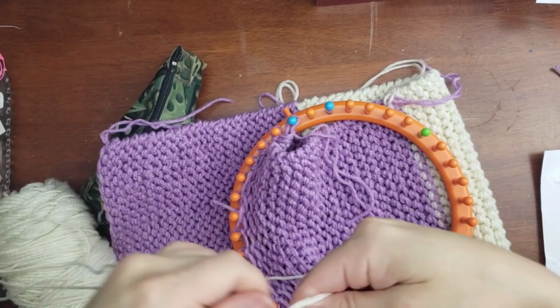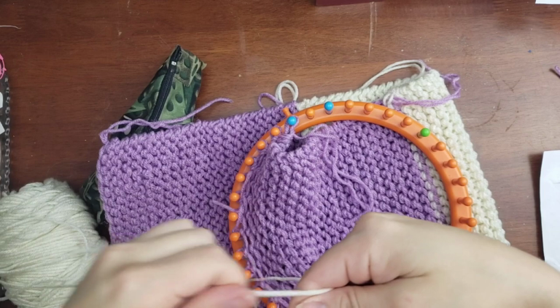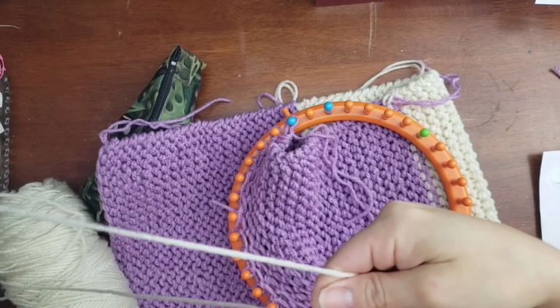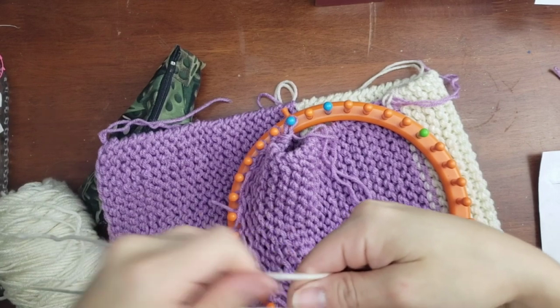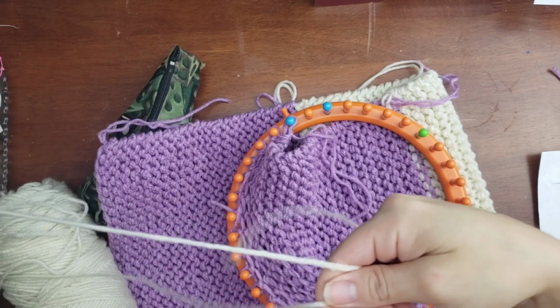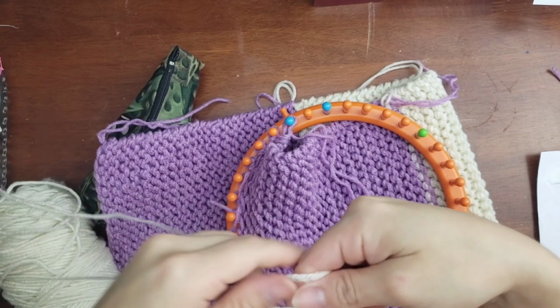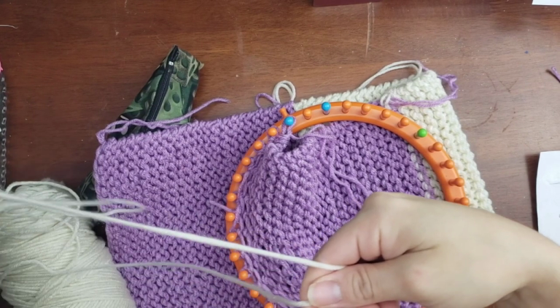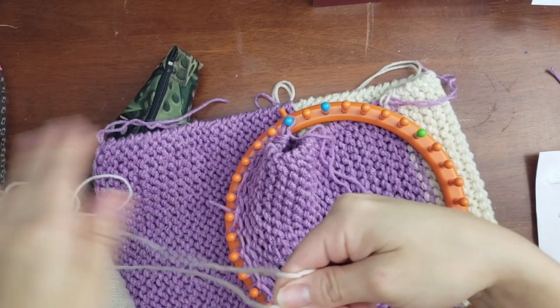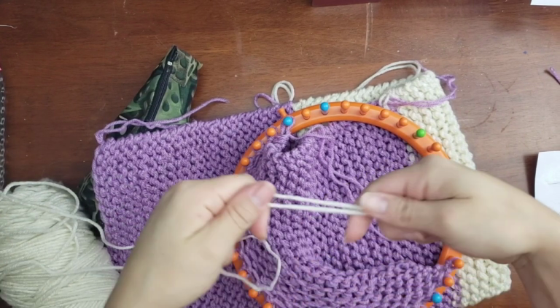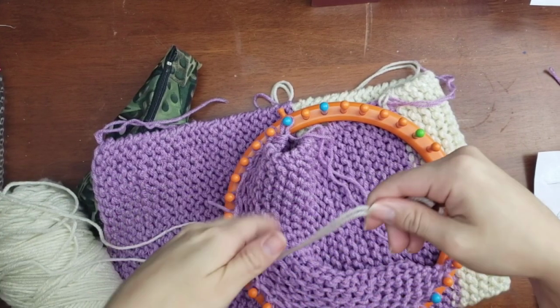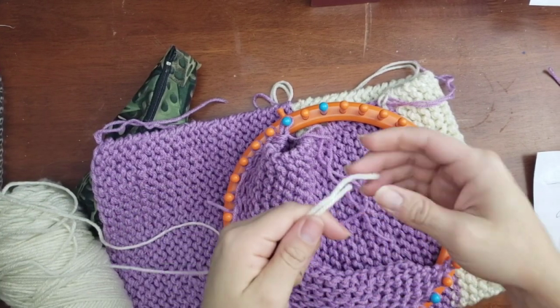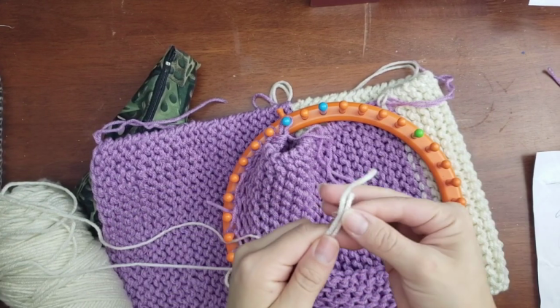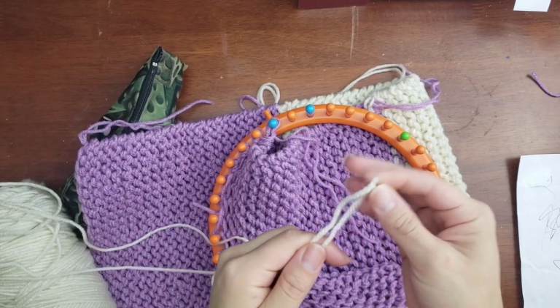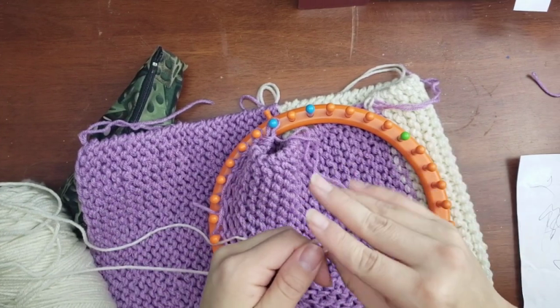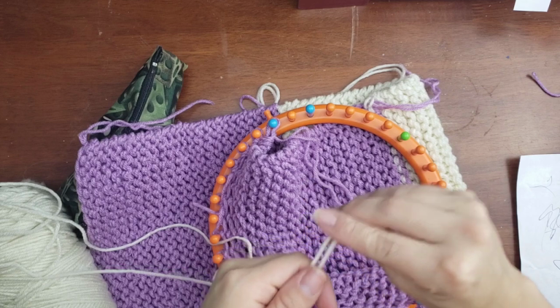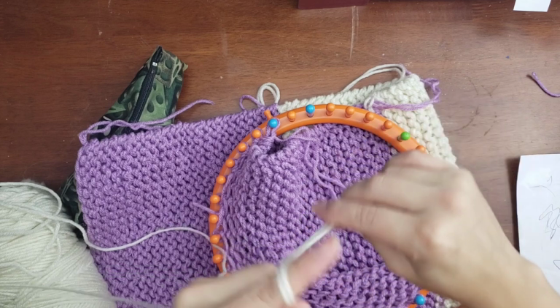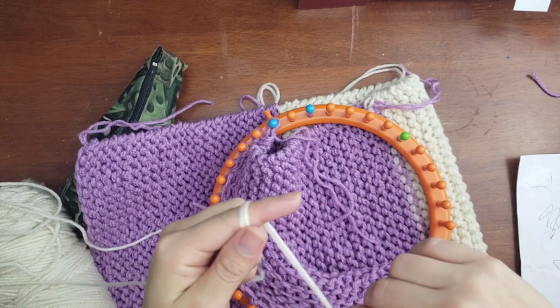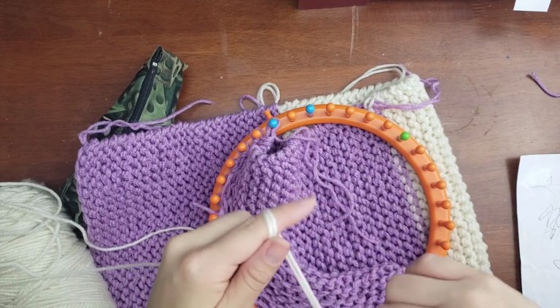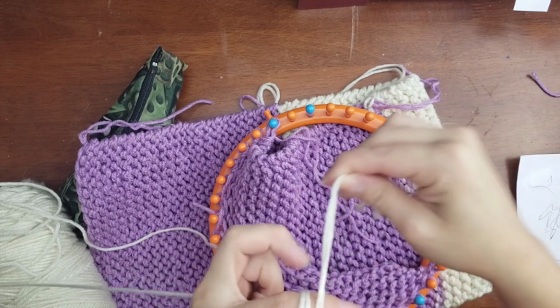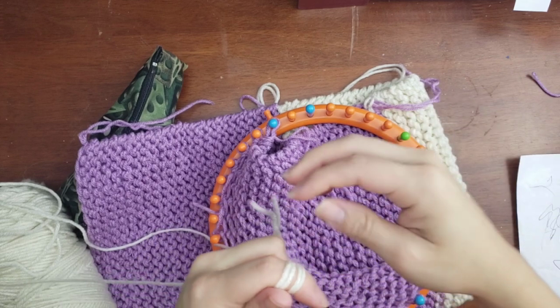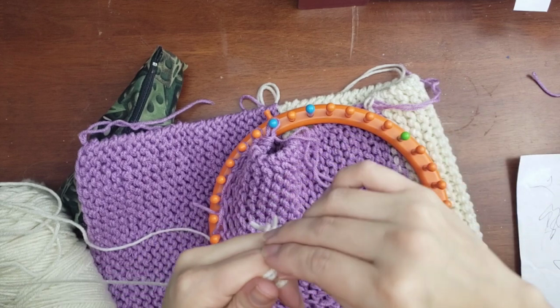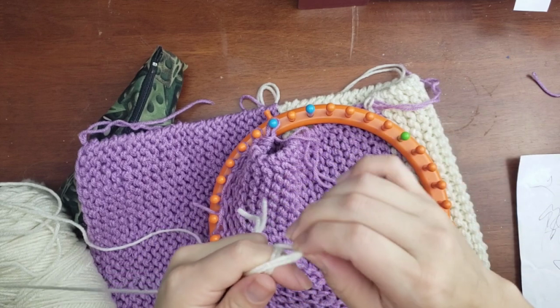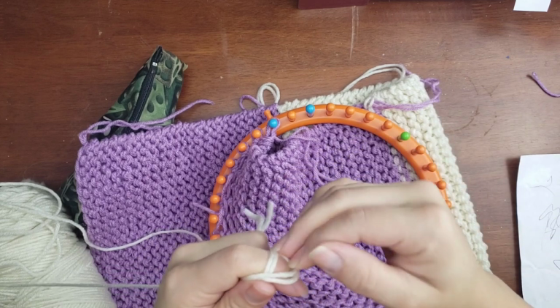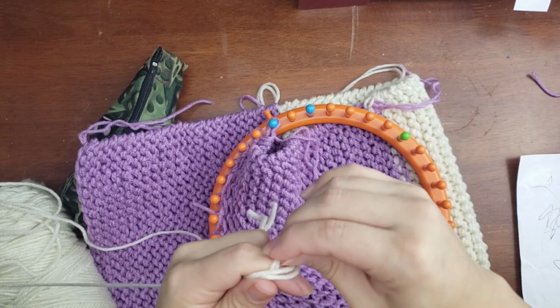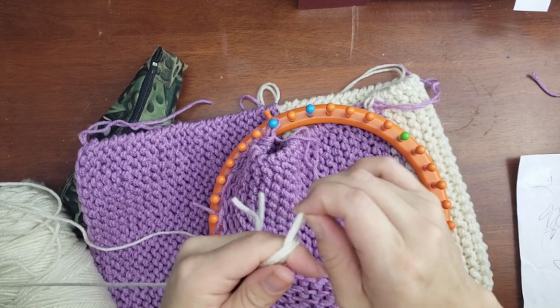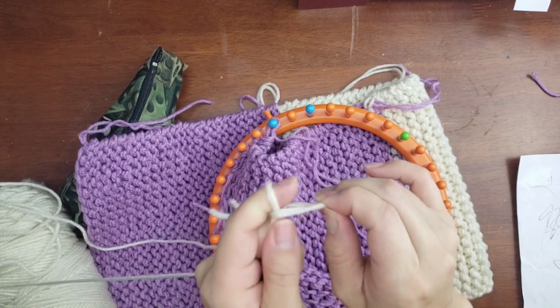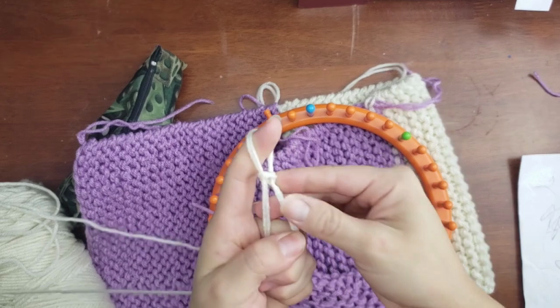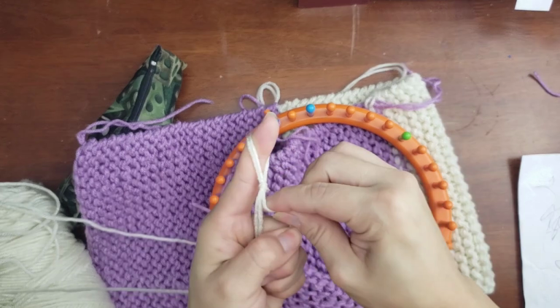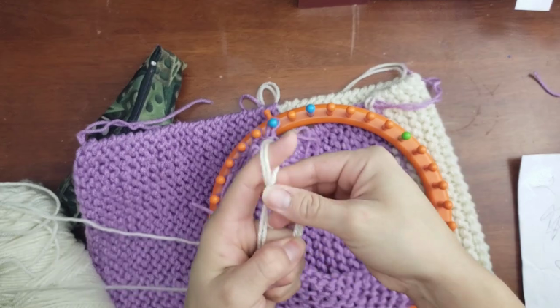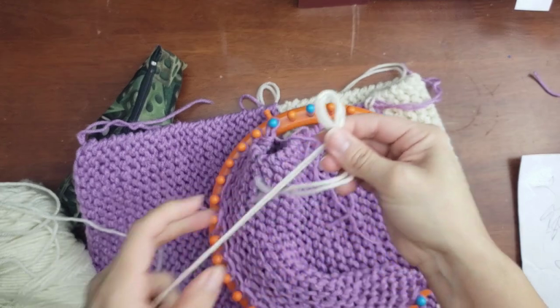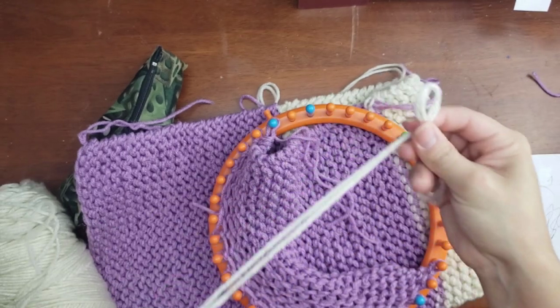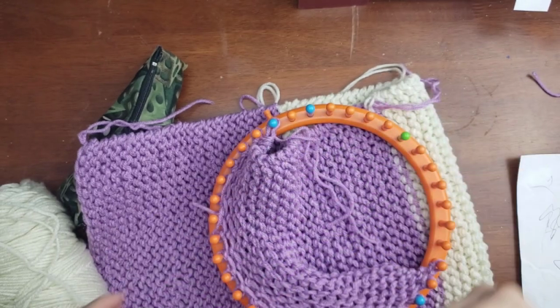We're on our last square and it's the same technique we've been doing — I'm simply showing the color change again. It is the only change we do in this pattern; you just cast it on like regular and do your 23 sets for each square.